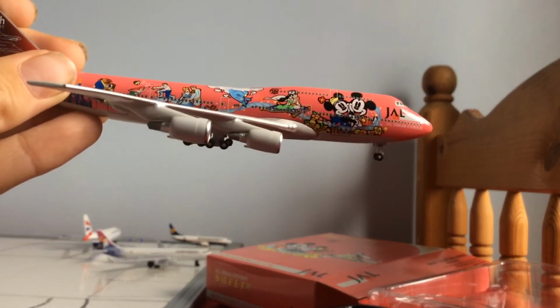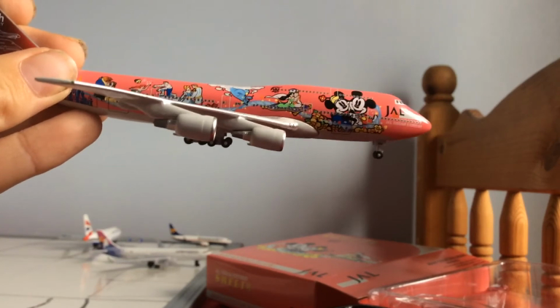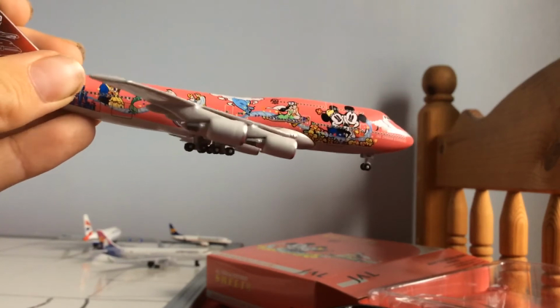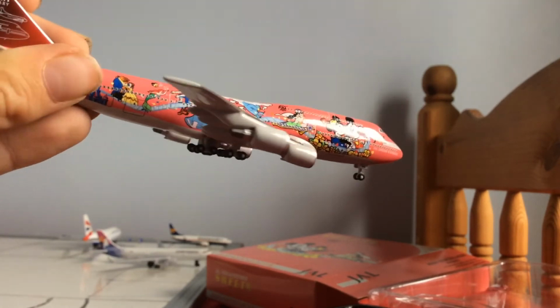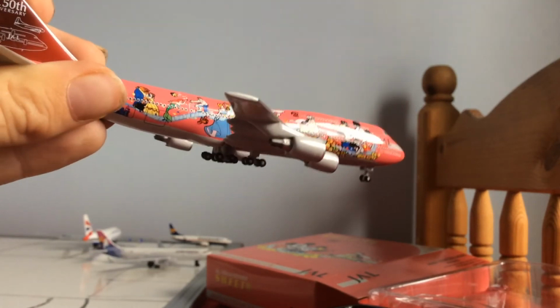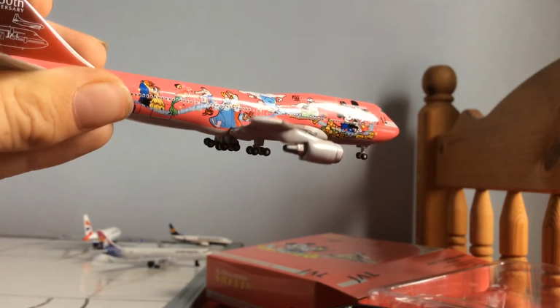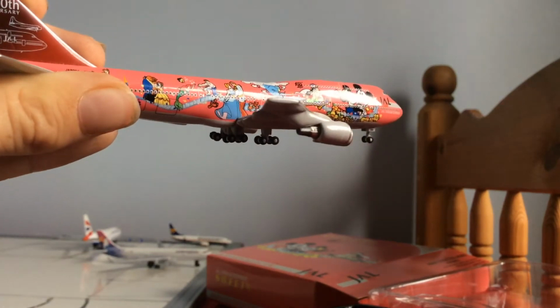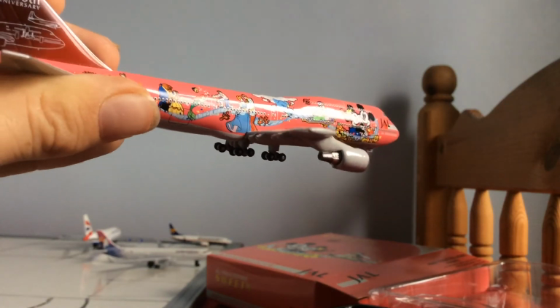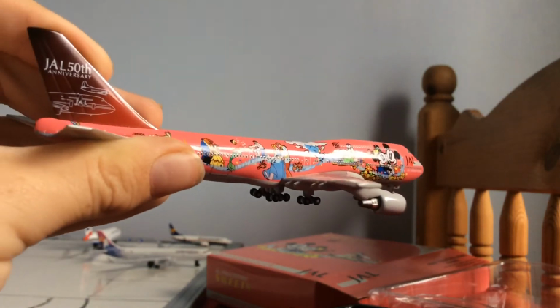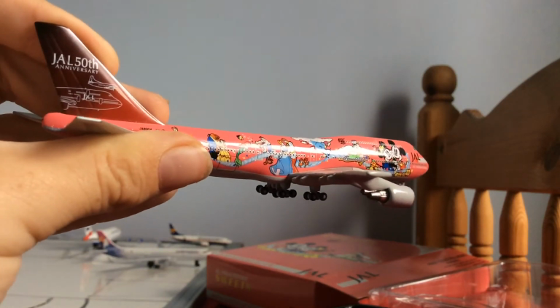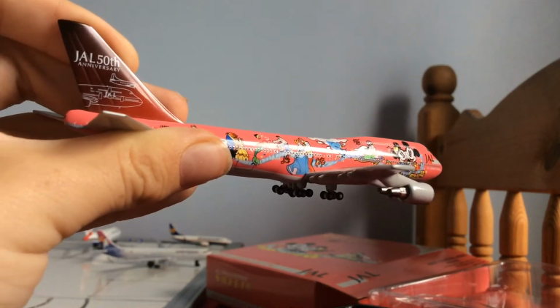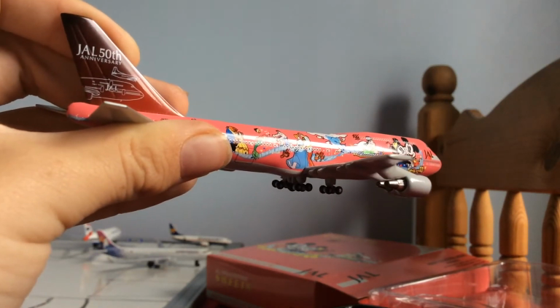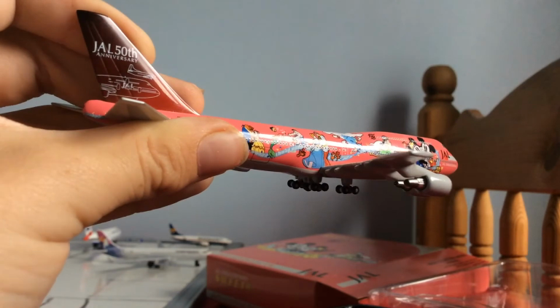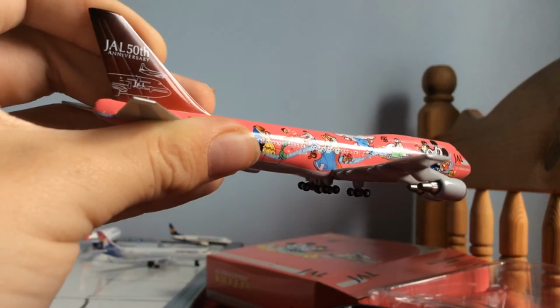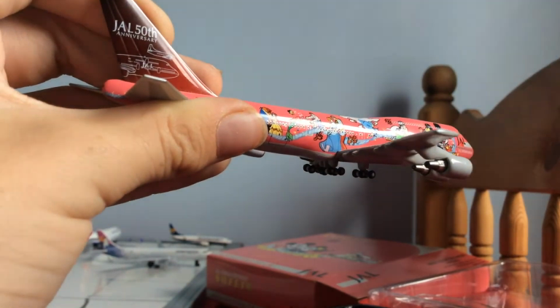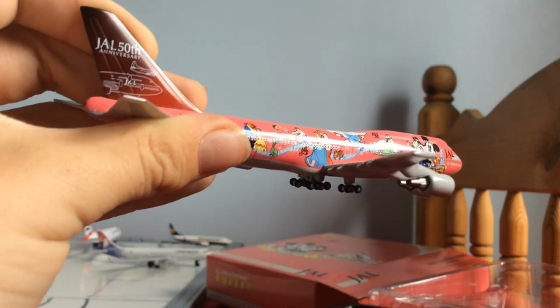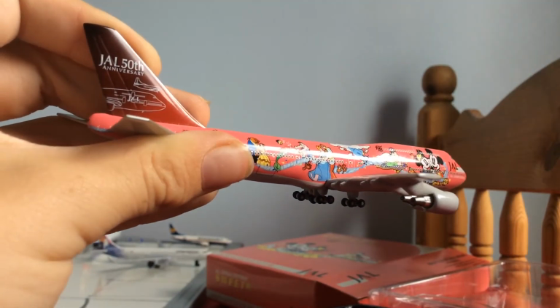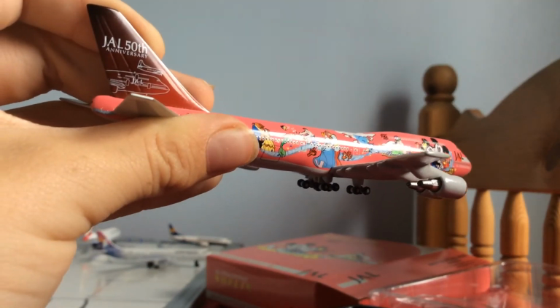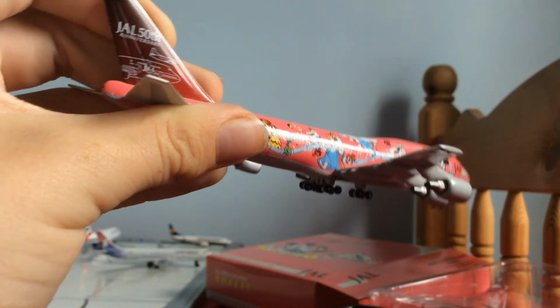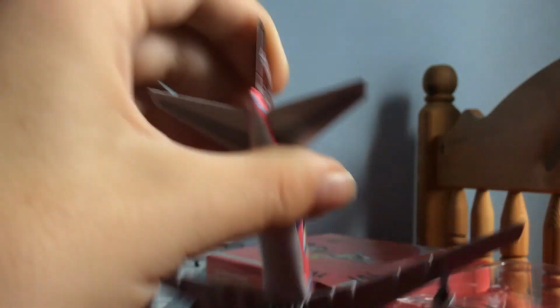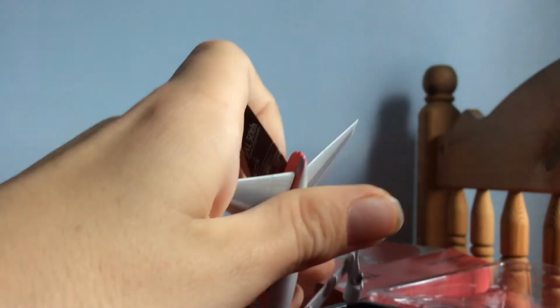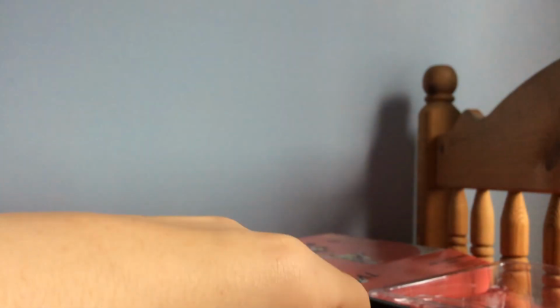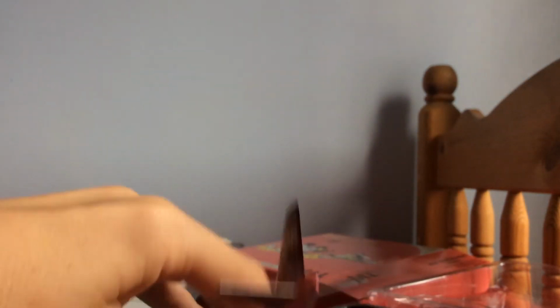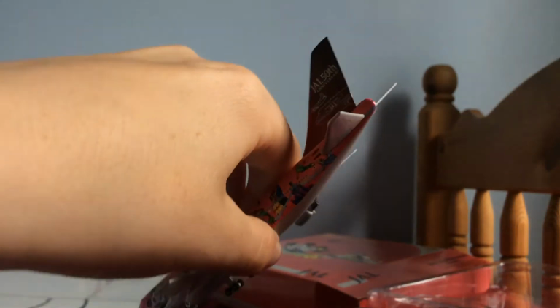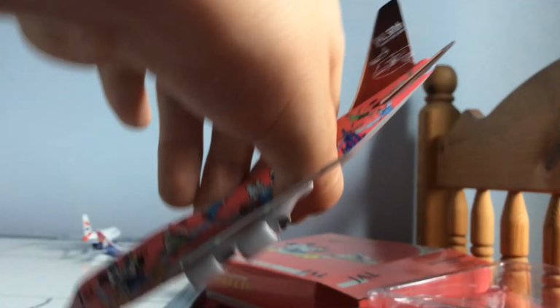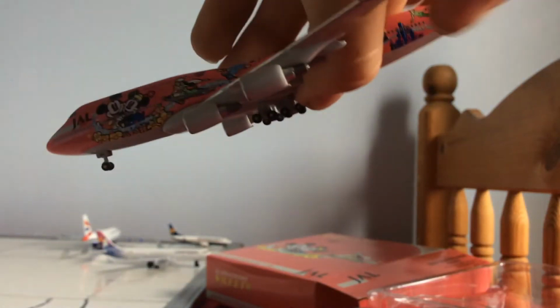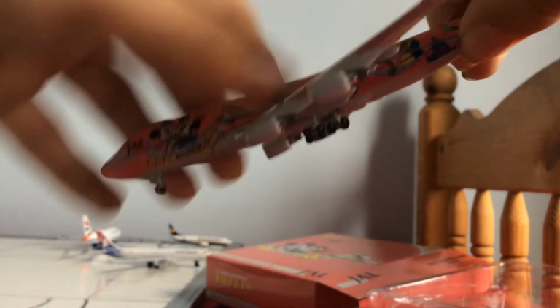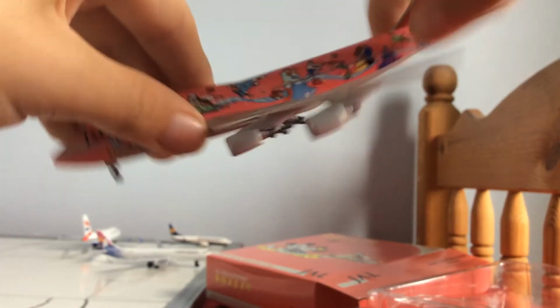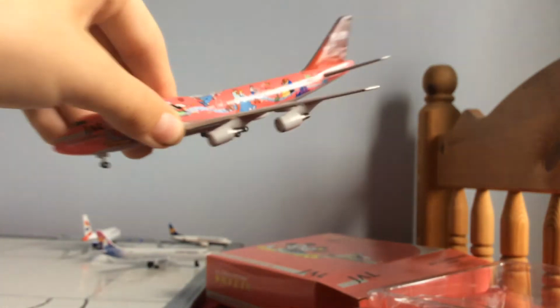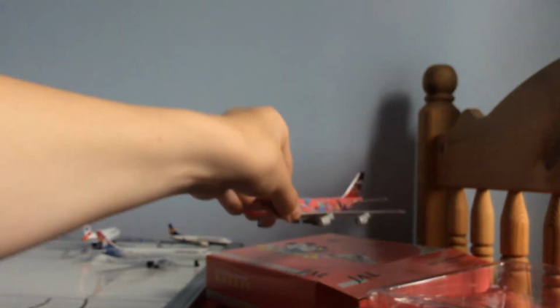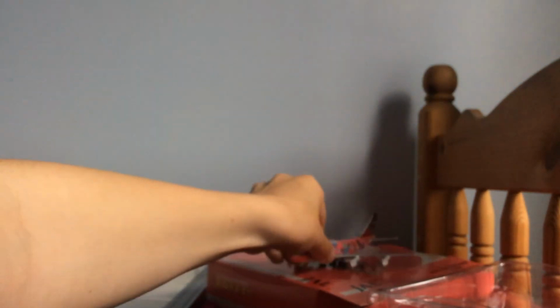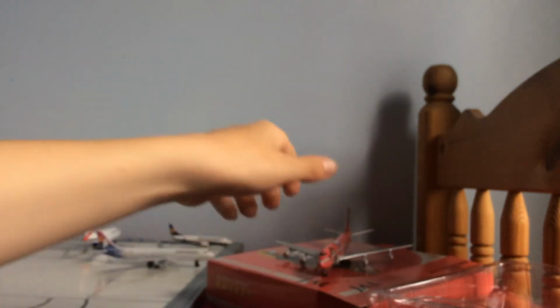Really detailed on the livery there, look. JAL's 50th on the tail there, look. Same on the side.